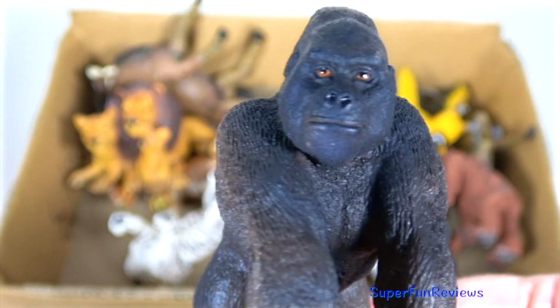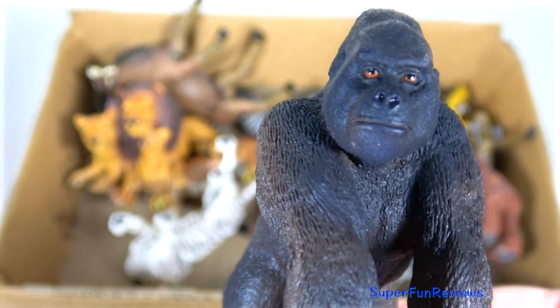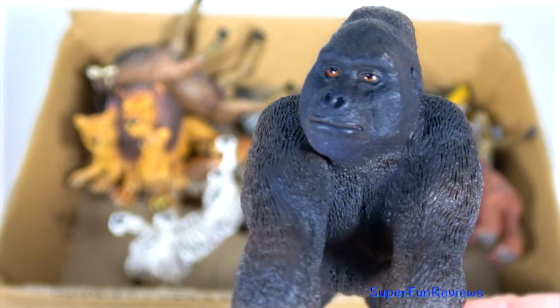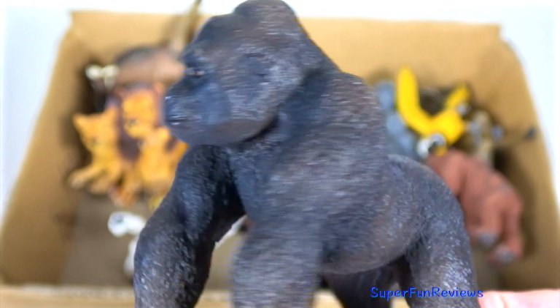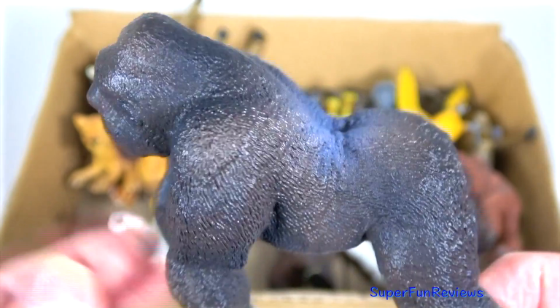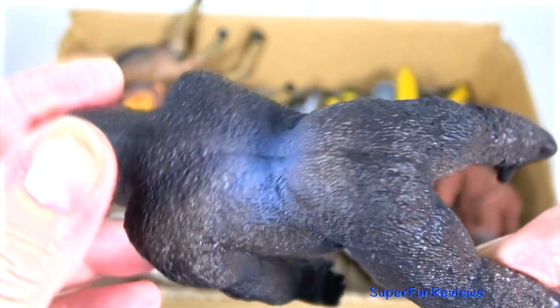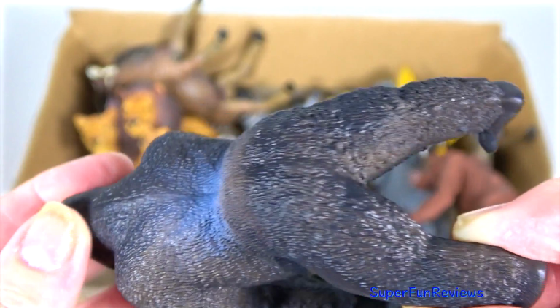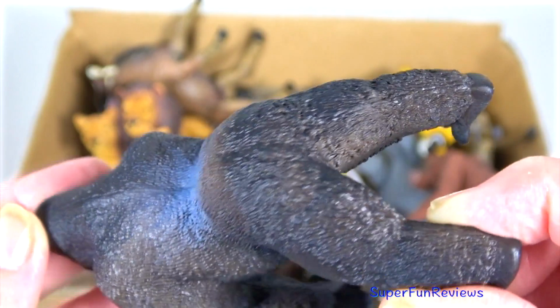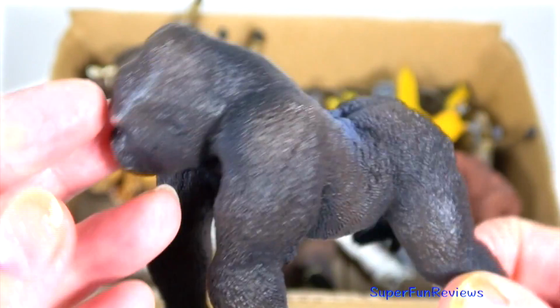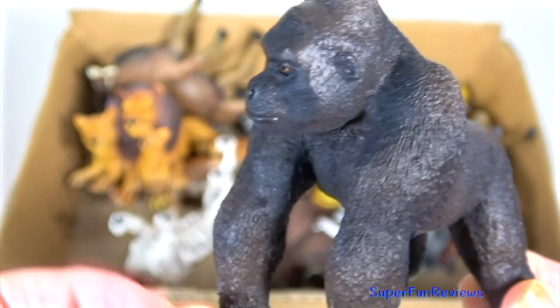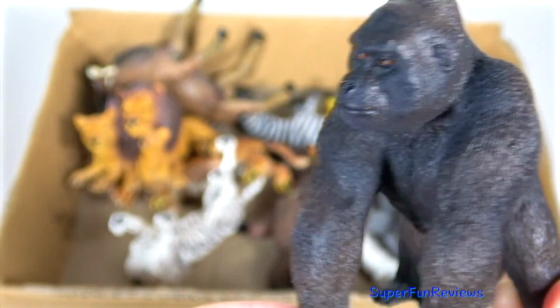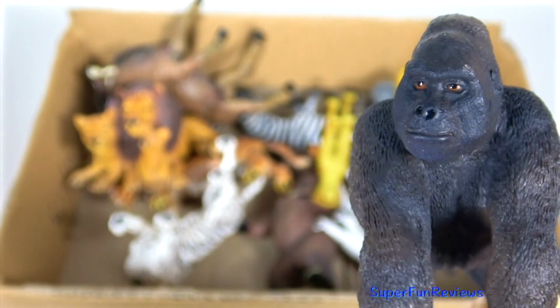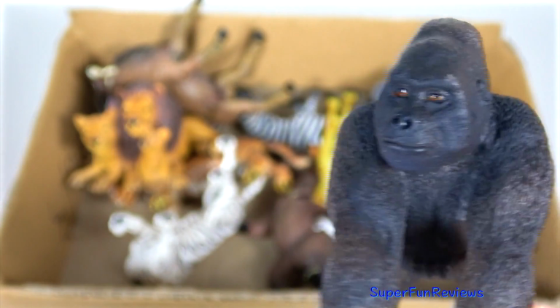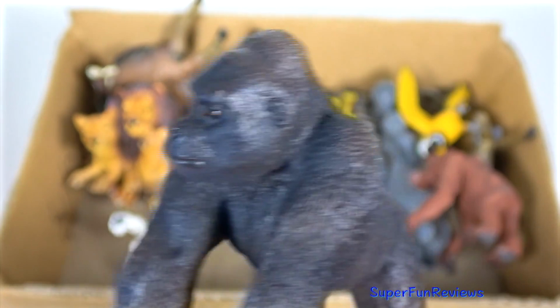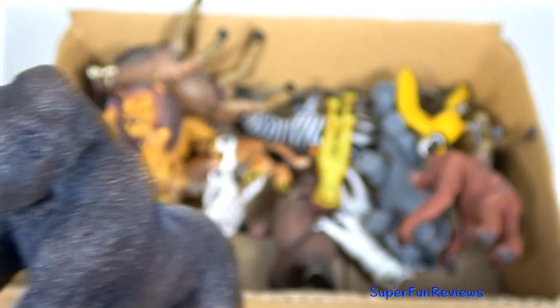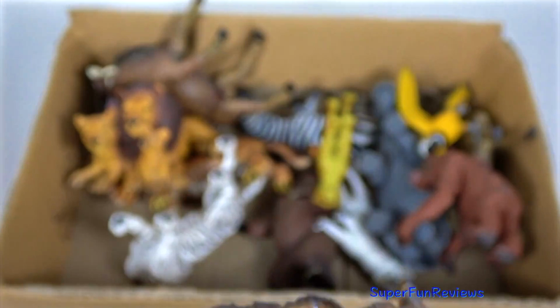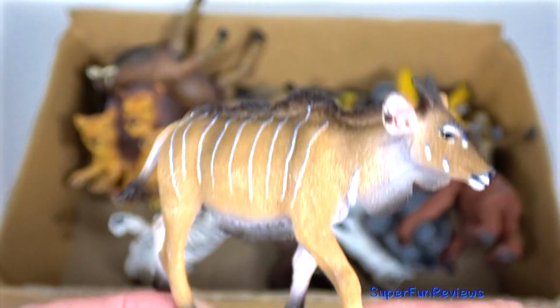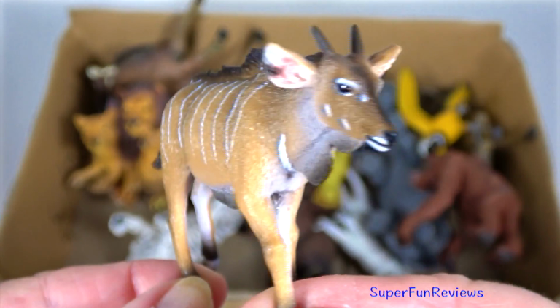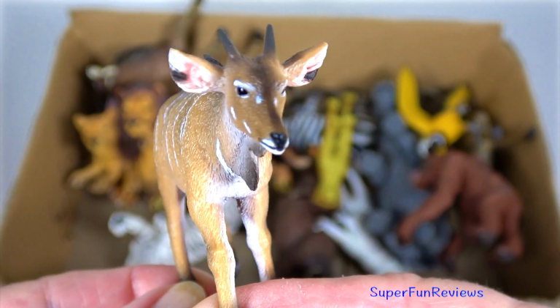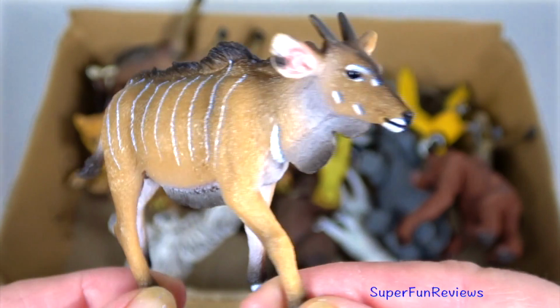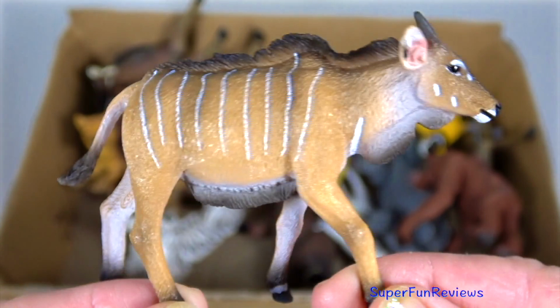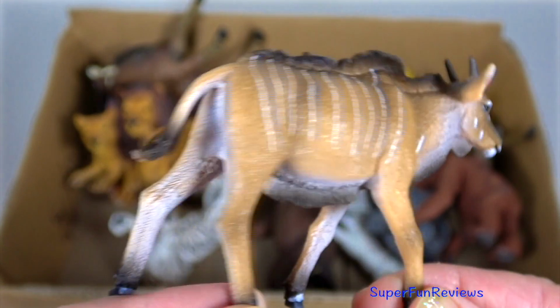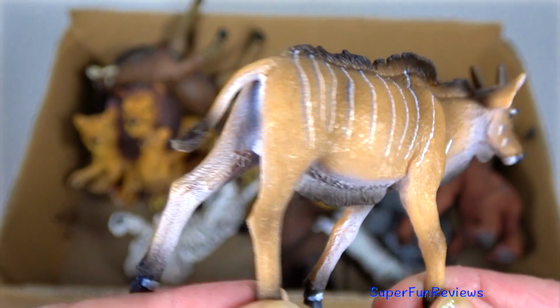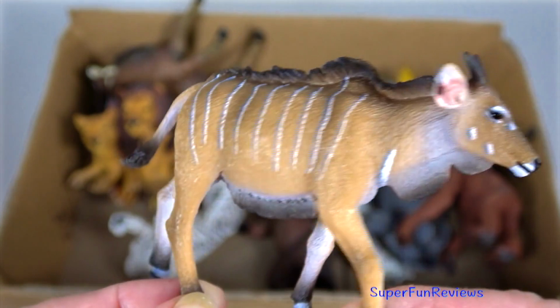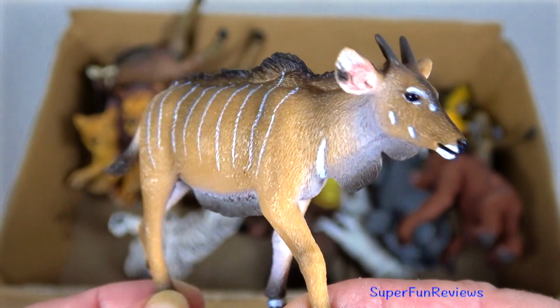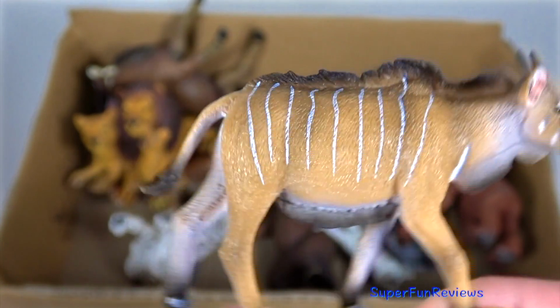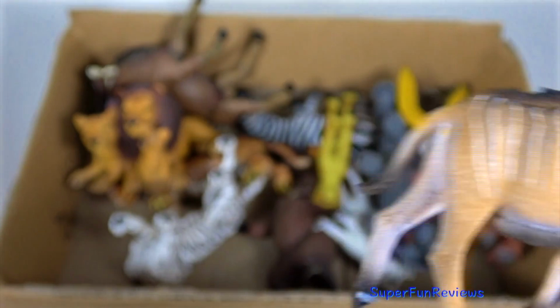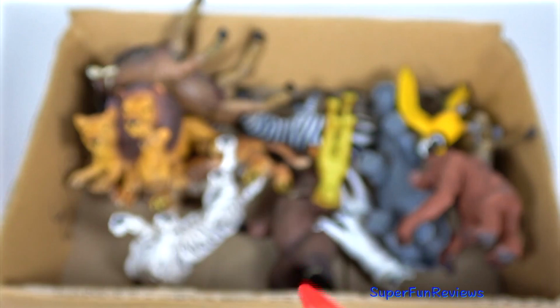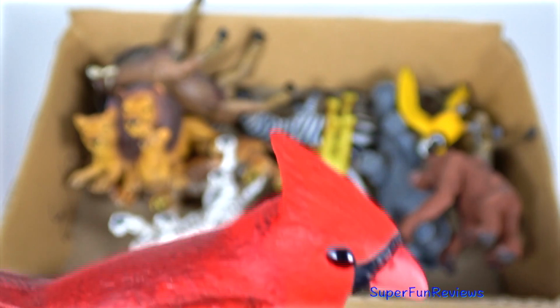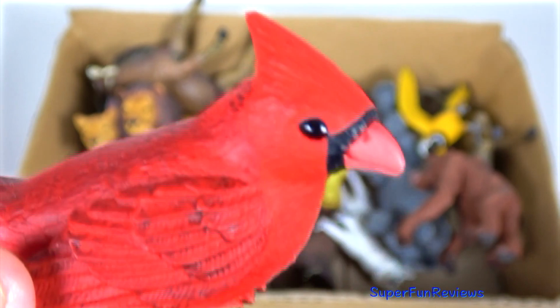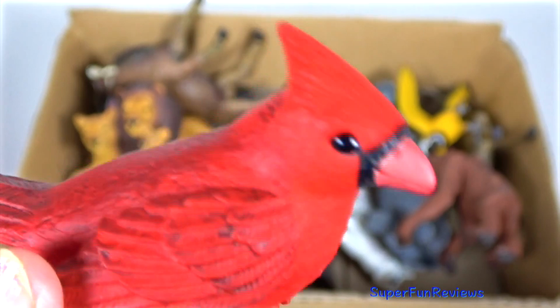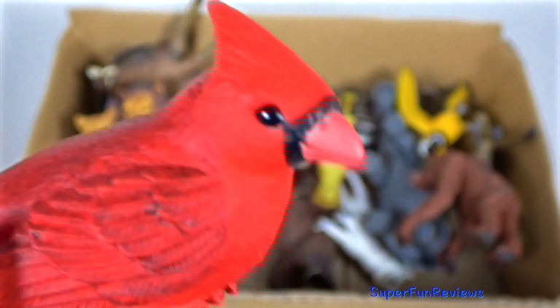Brown orangutan and her baby. A blue and yellow macaw. Gorilla — this is a lowland gorilla, less hairy. A giant eland calf. How cute is that? The red cardinal.